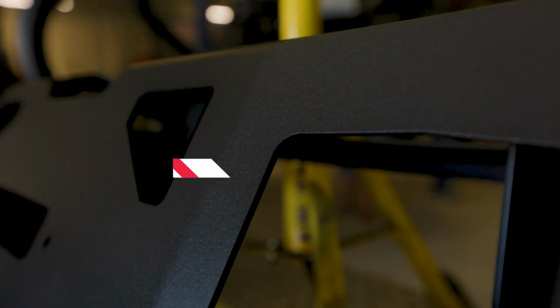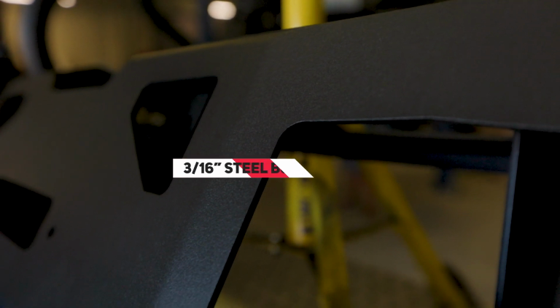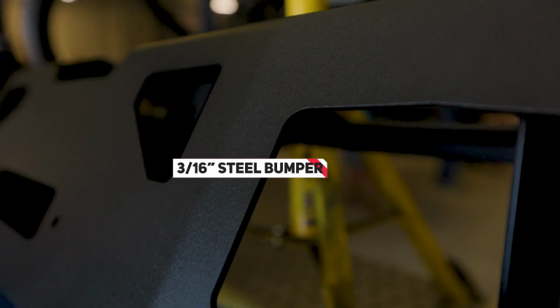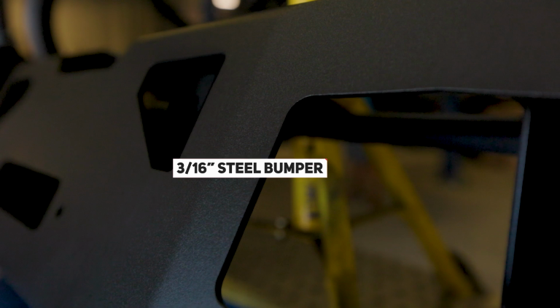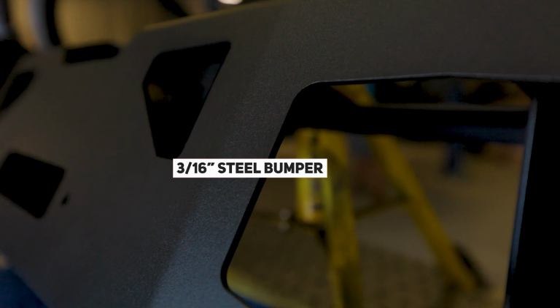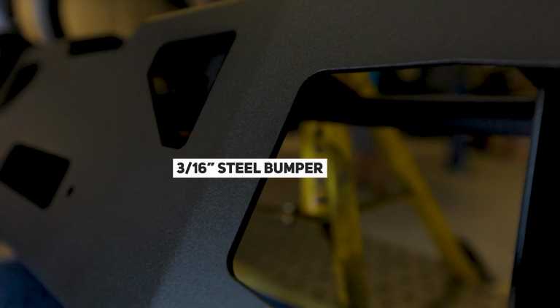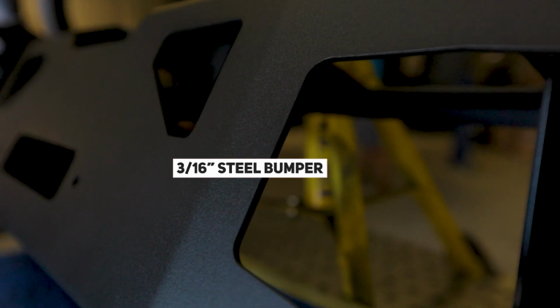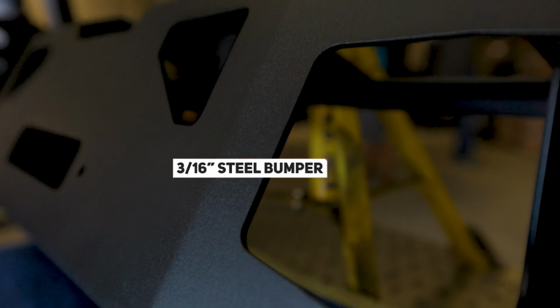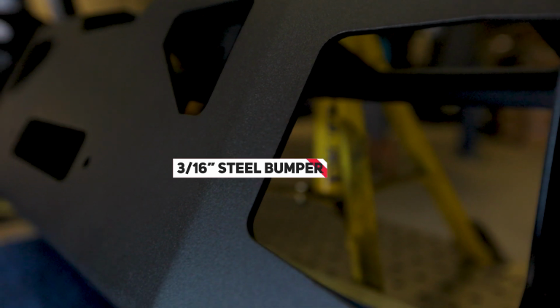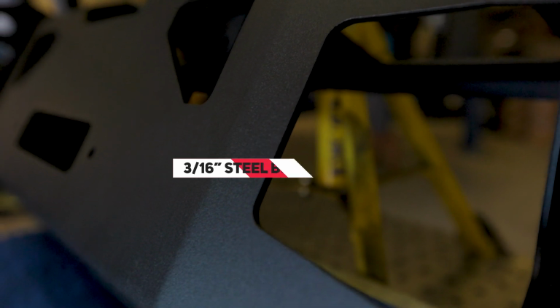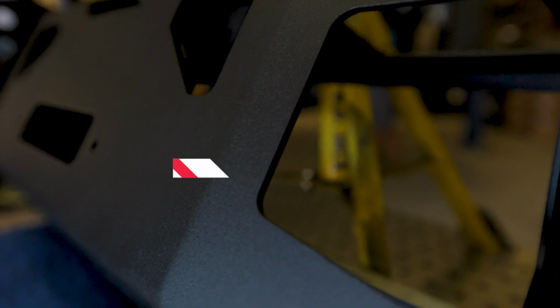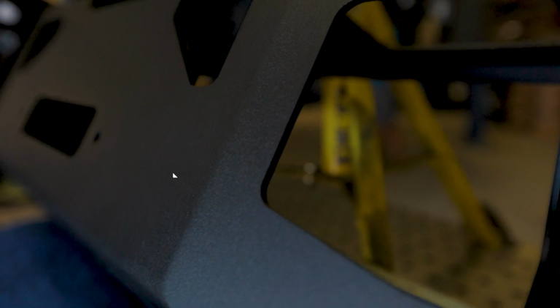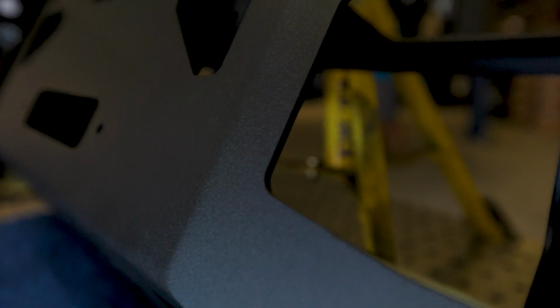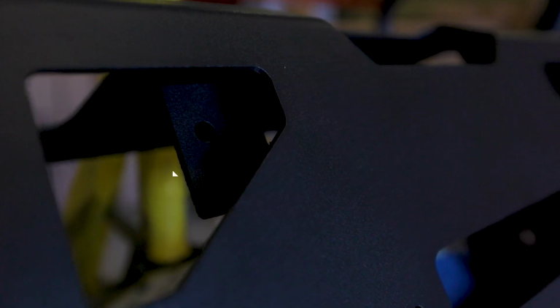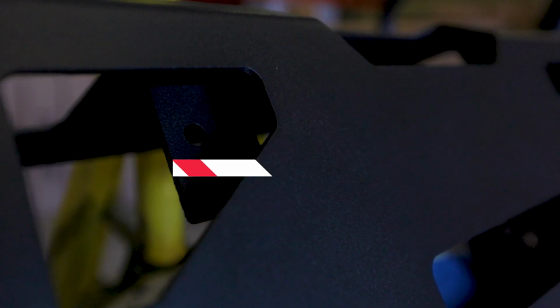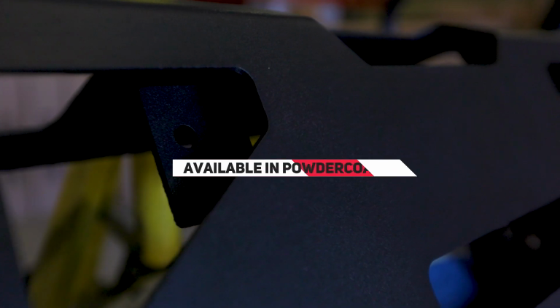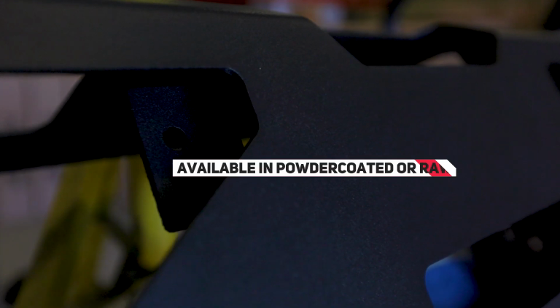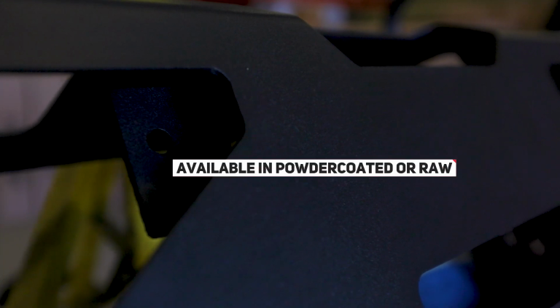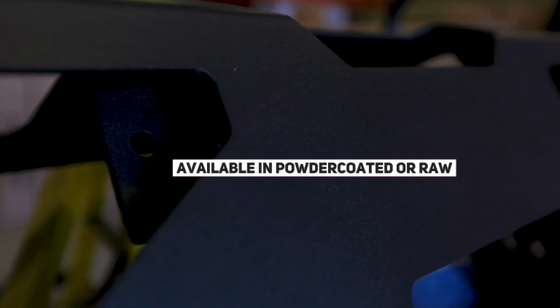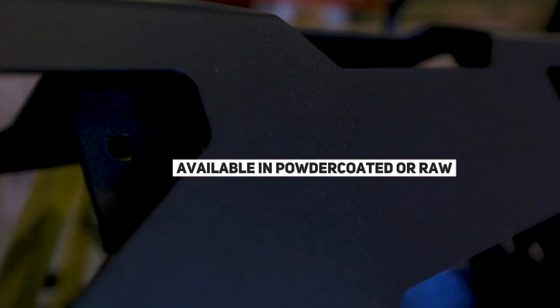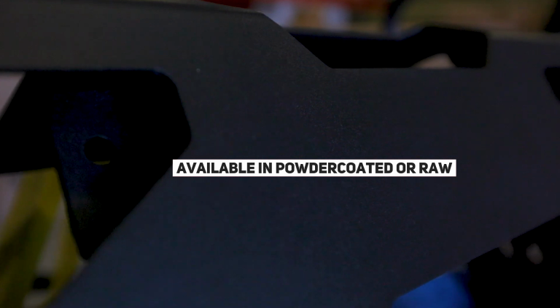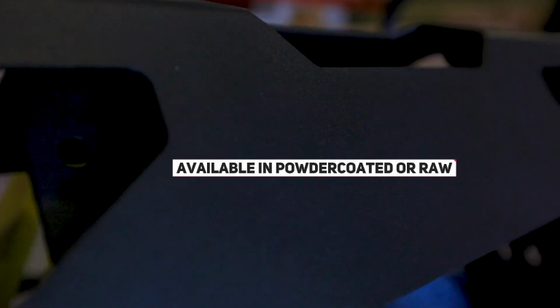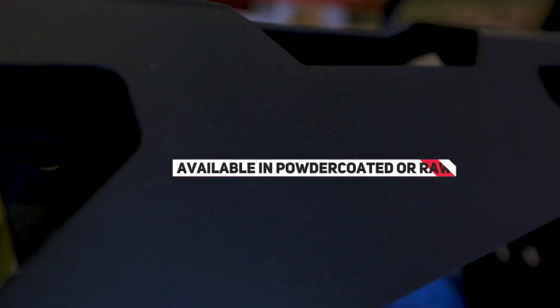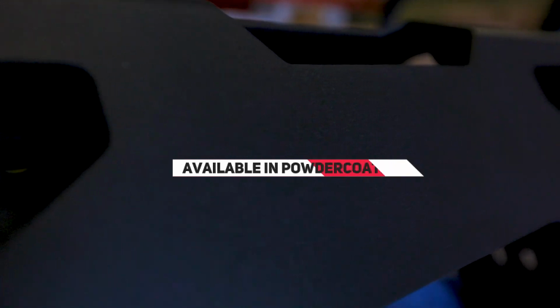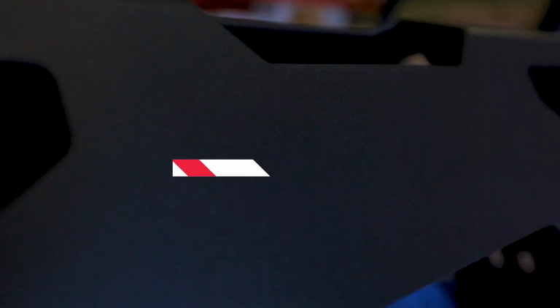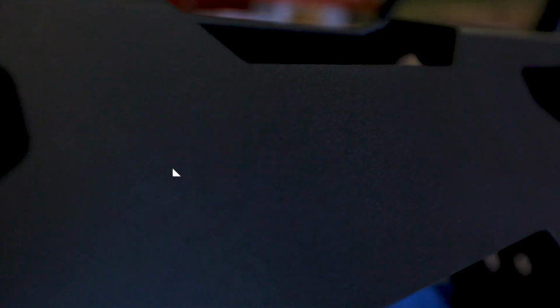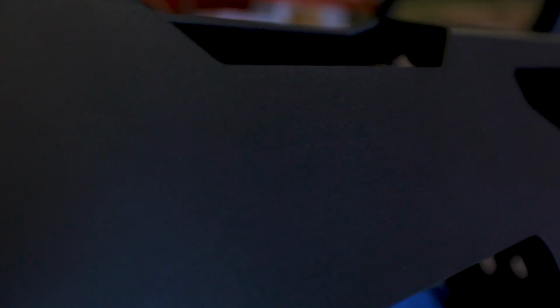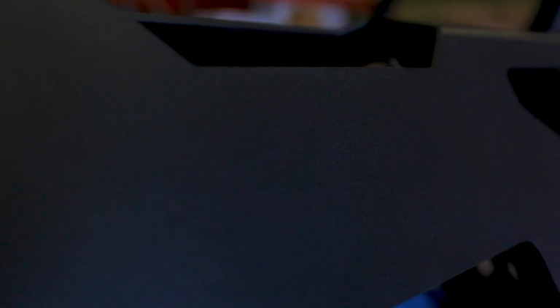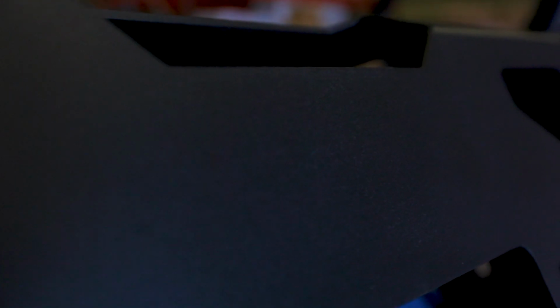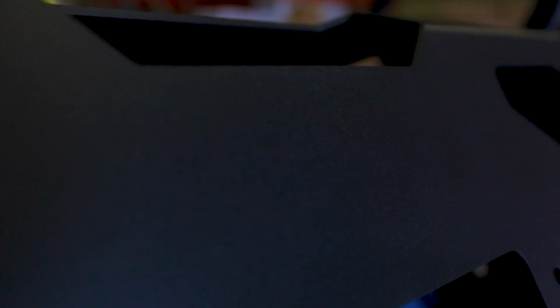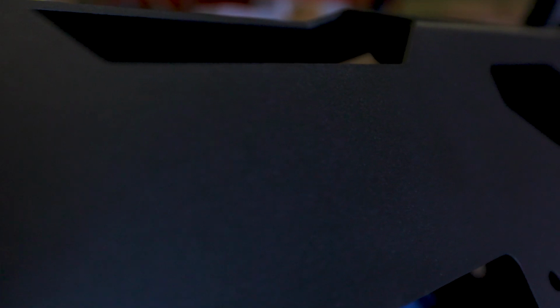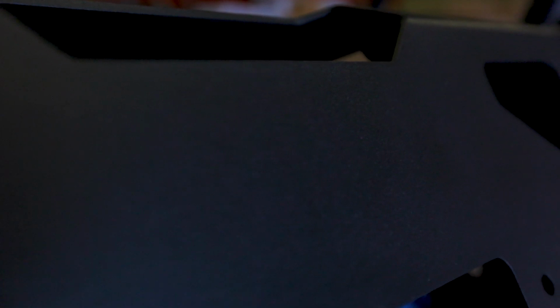This is a 3/16 inch steel bumper. This thing is massive. You can get it powder coated, or you can get it bare - that's up to you. And they even offer a one year warranty on the powder coating.